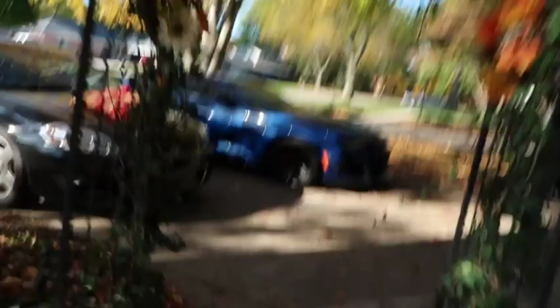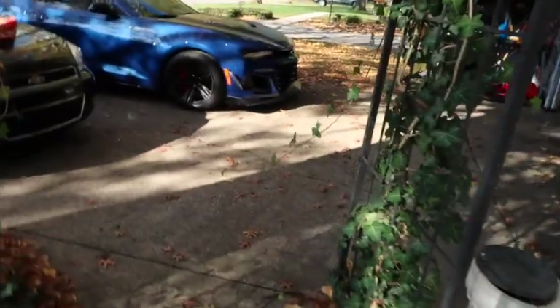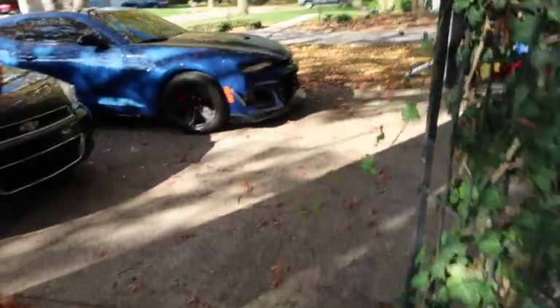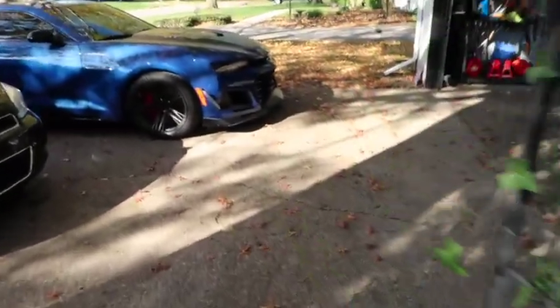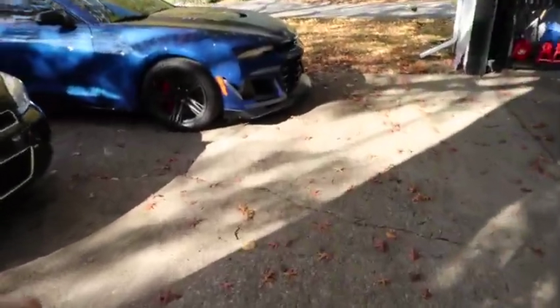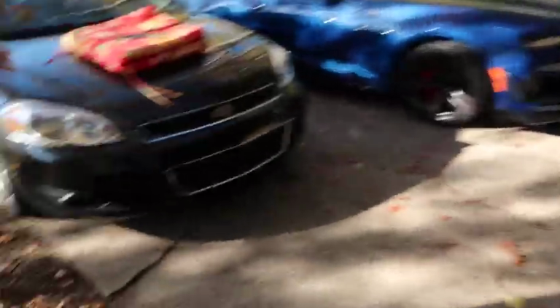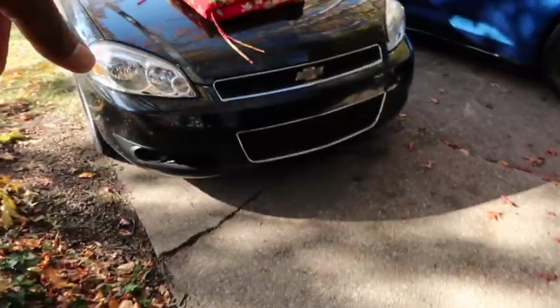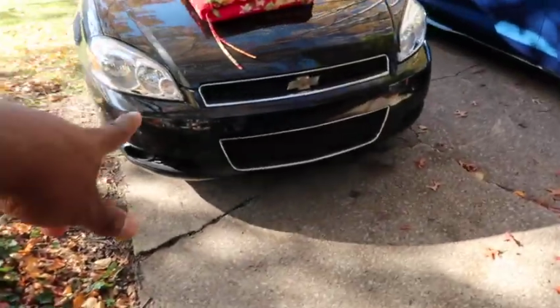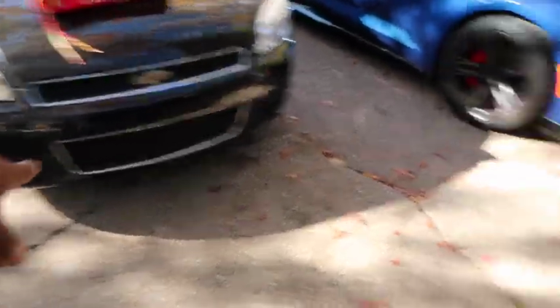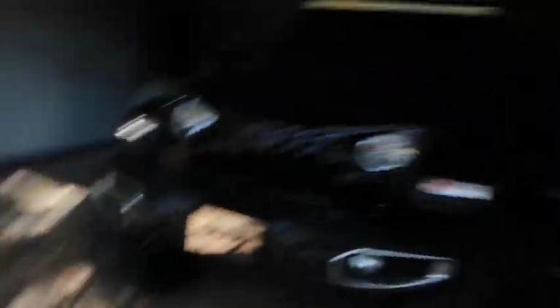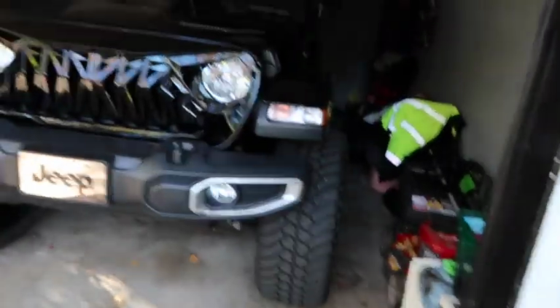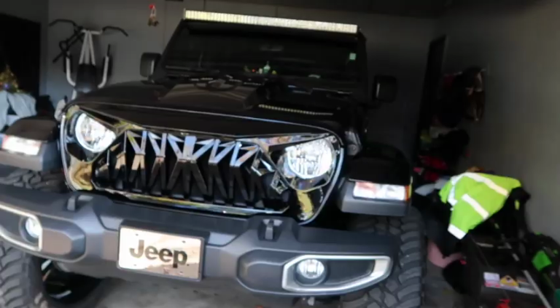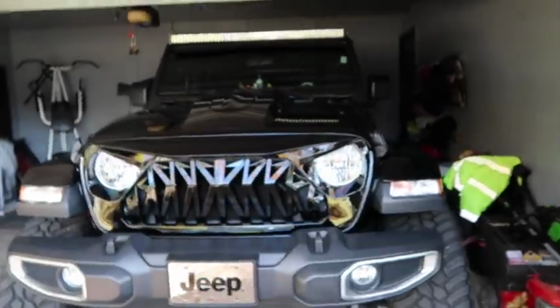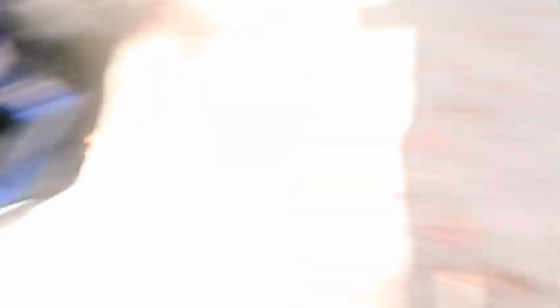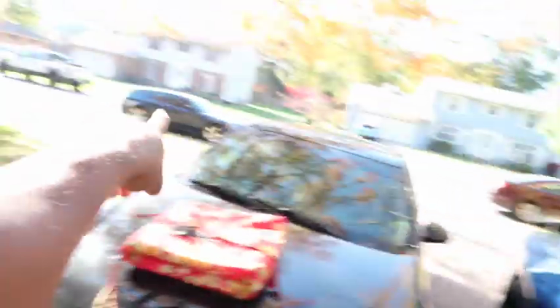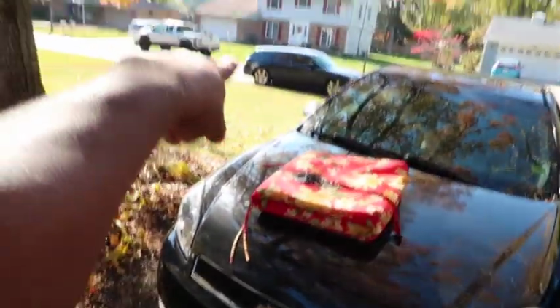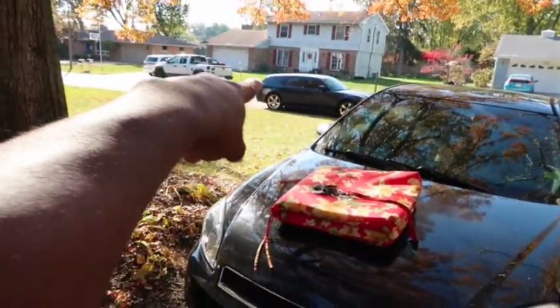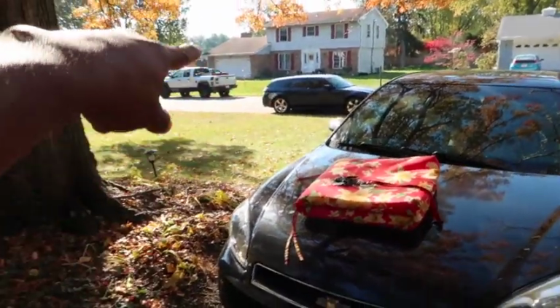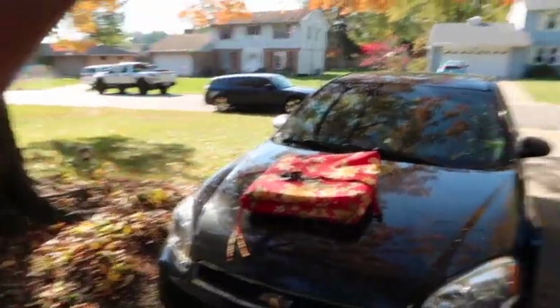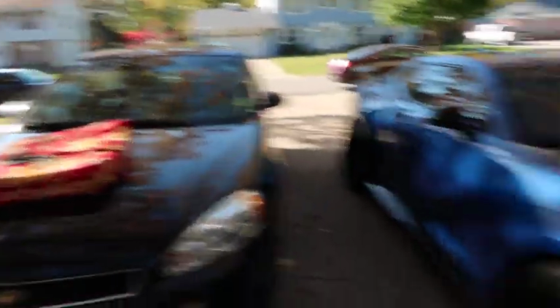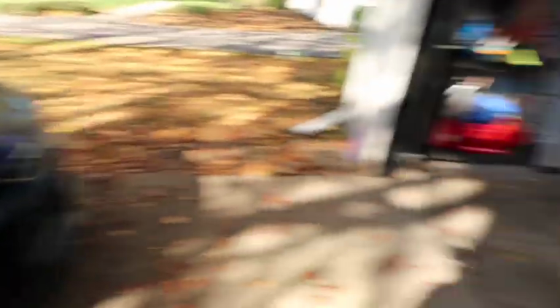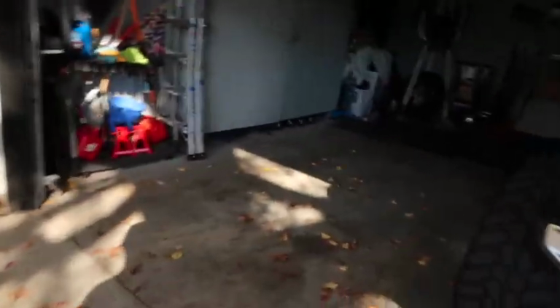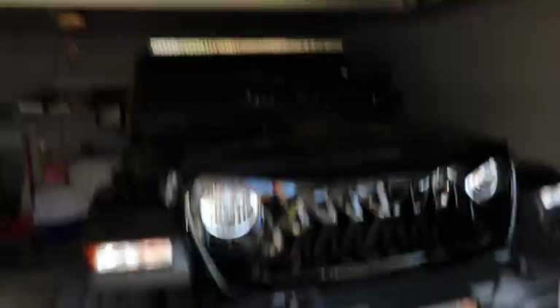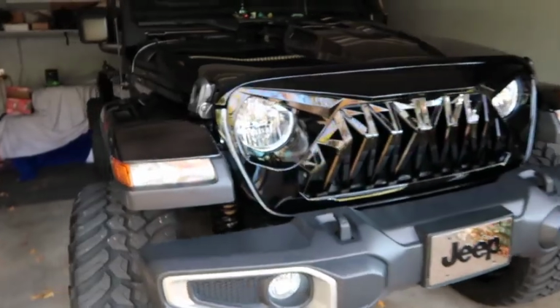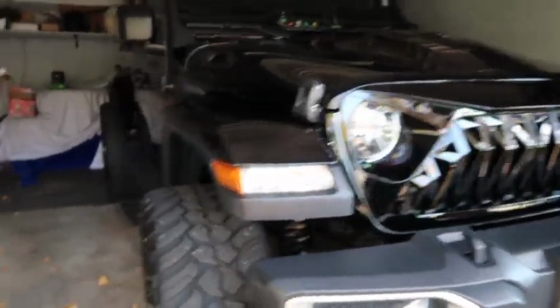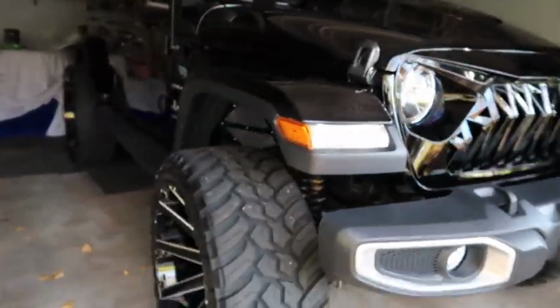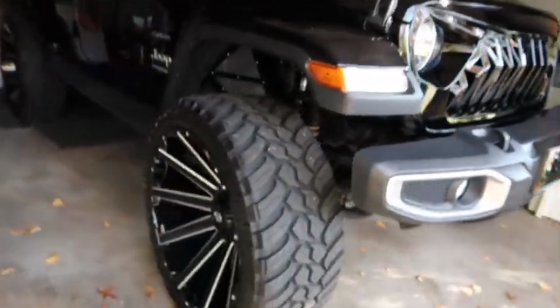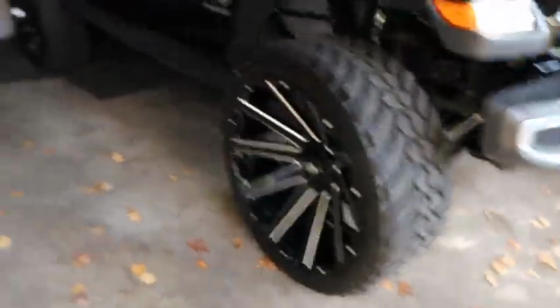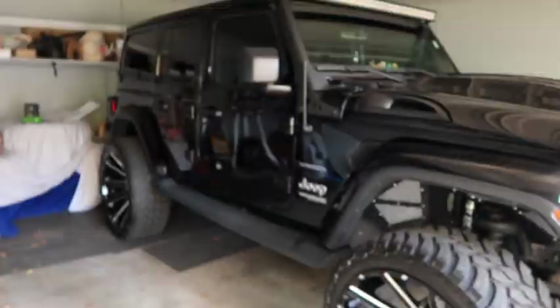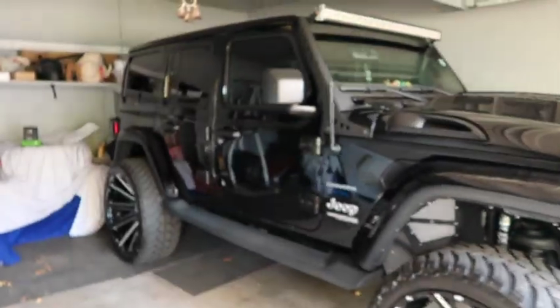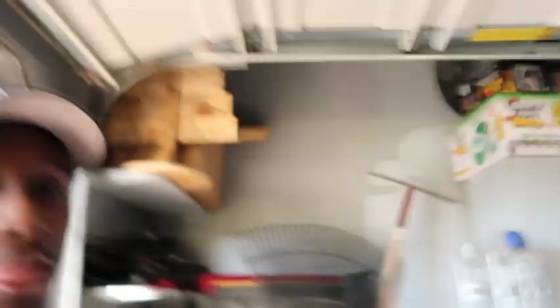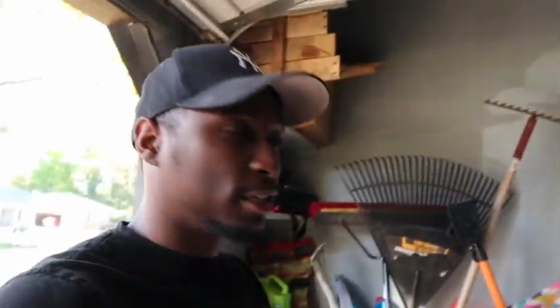I'm gonna go ahead and get to the car wash — gonna wash my ZL1 and my SS today. I already washed my Jeep yesterday, and I'm gonna hit the Magnum up too, so I'm hitting up all my vehicles today.